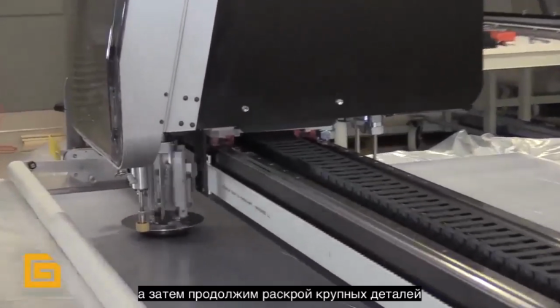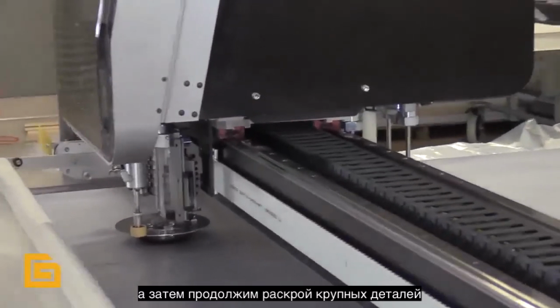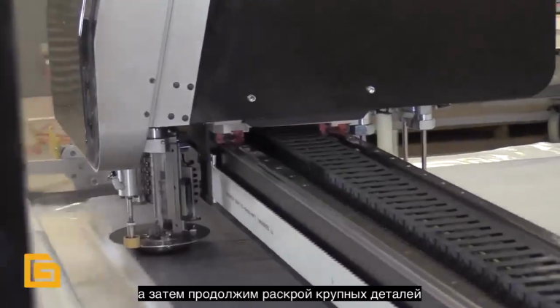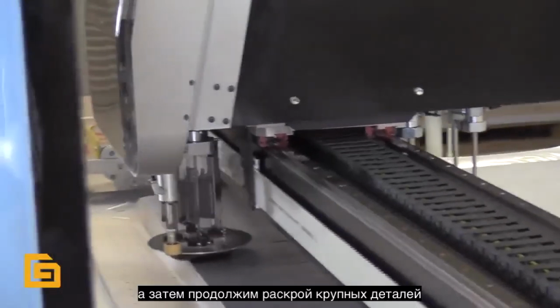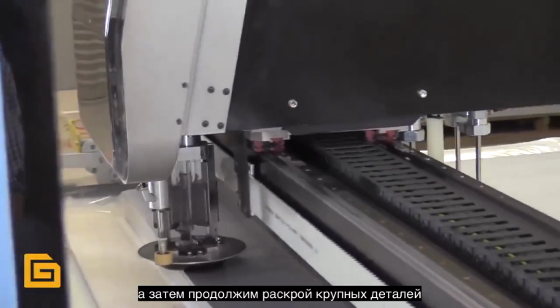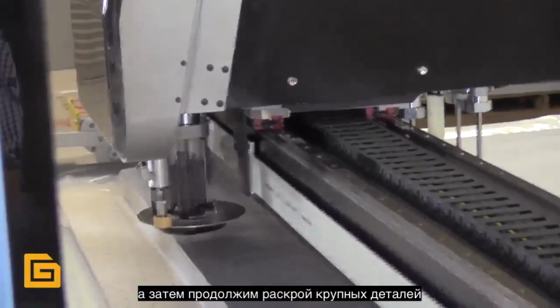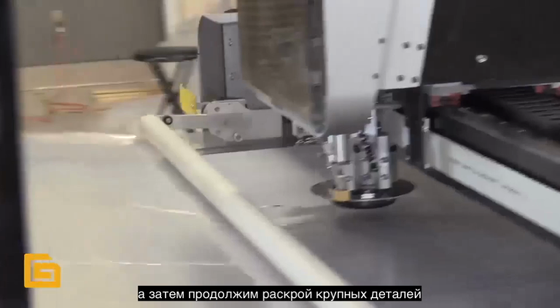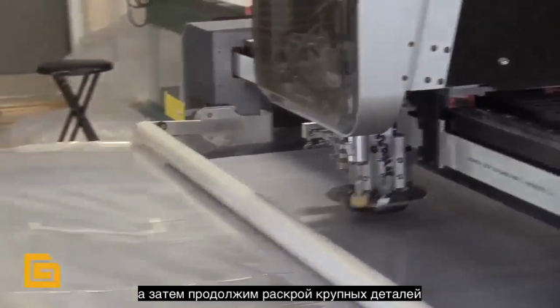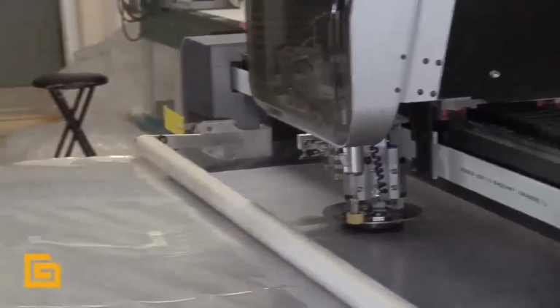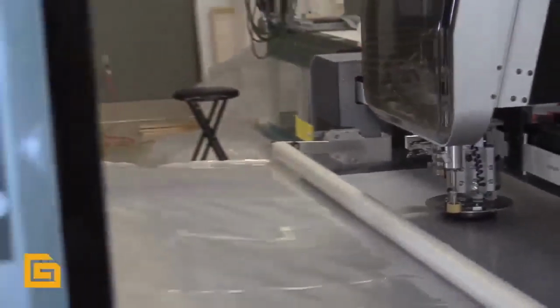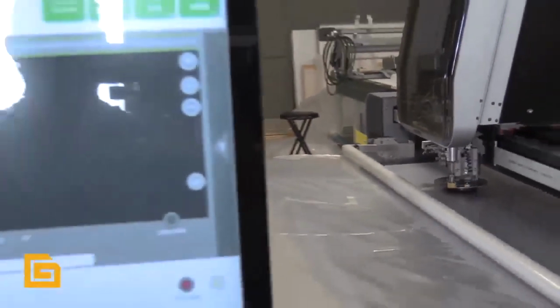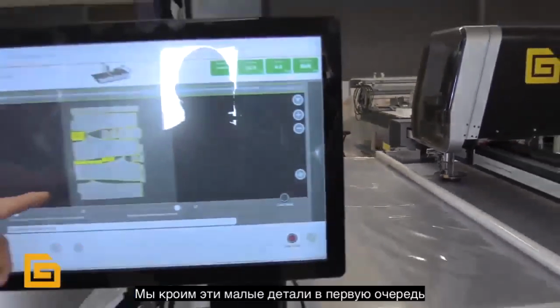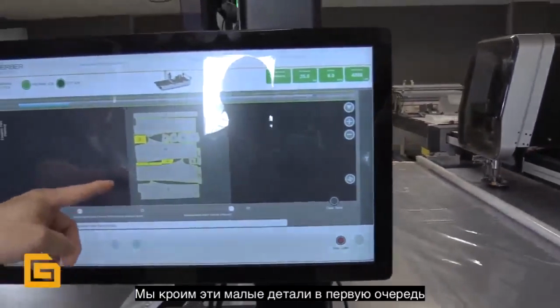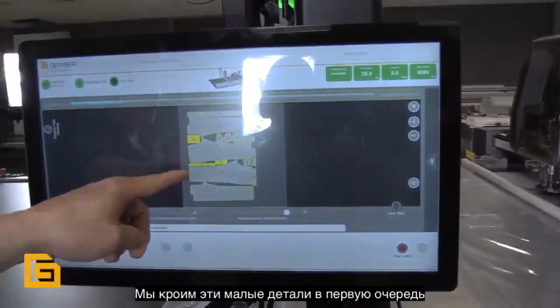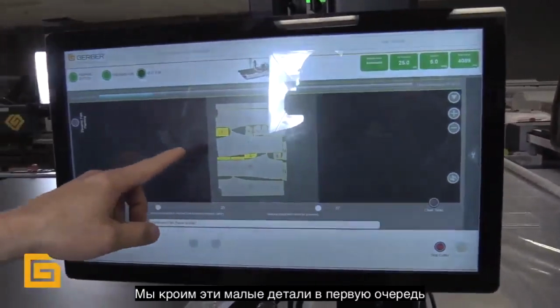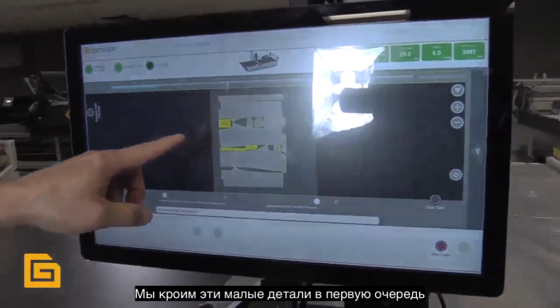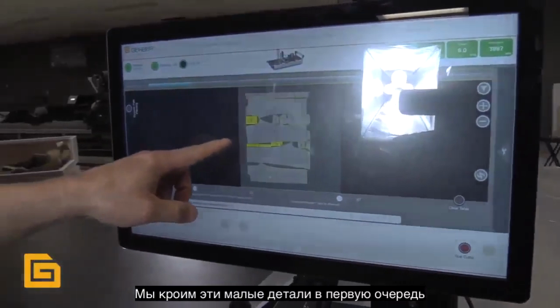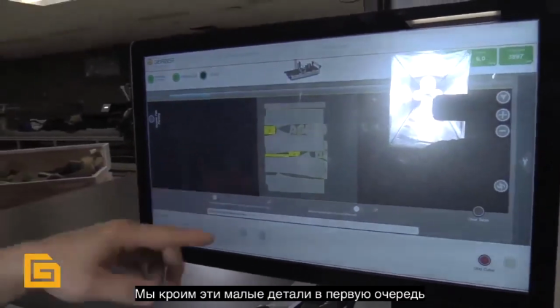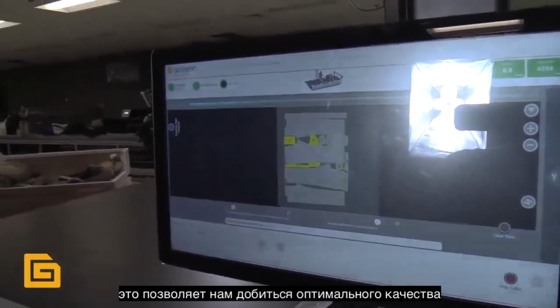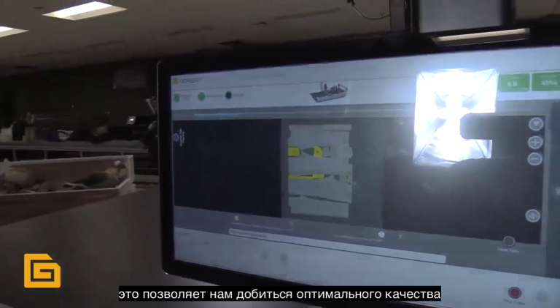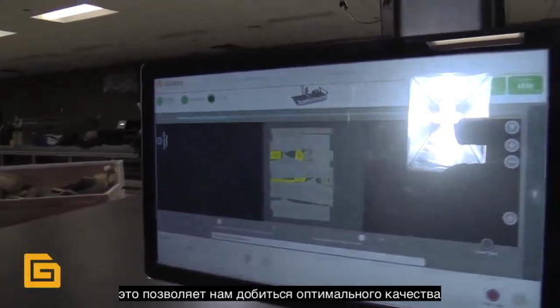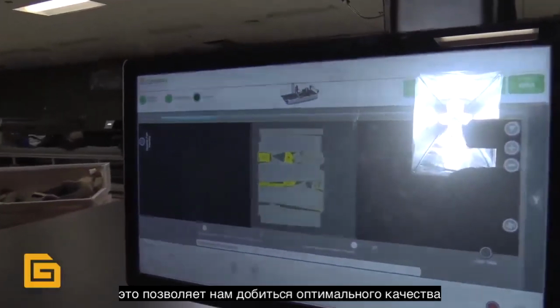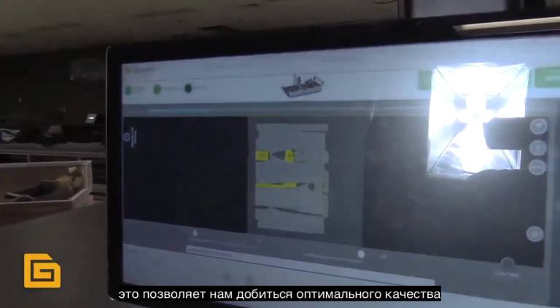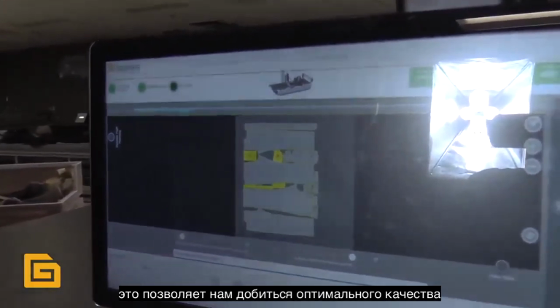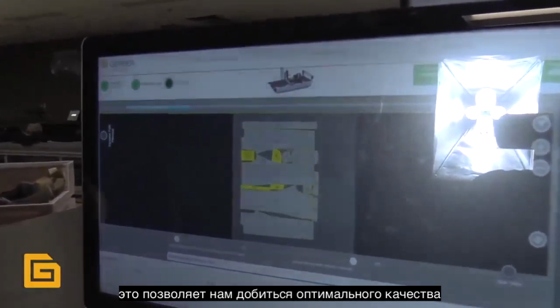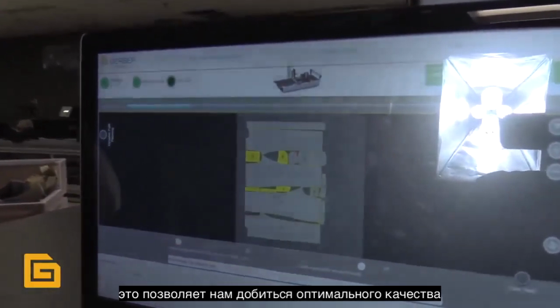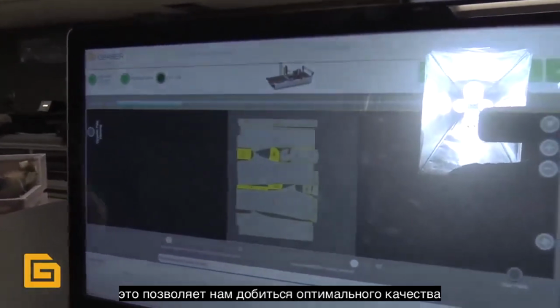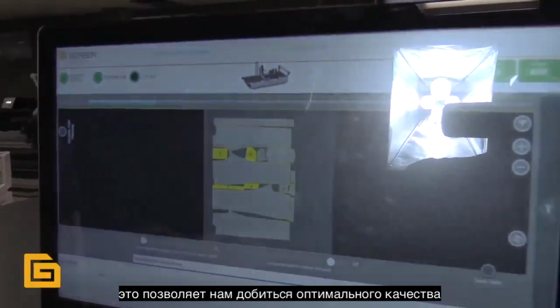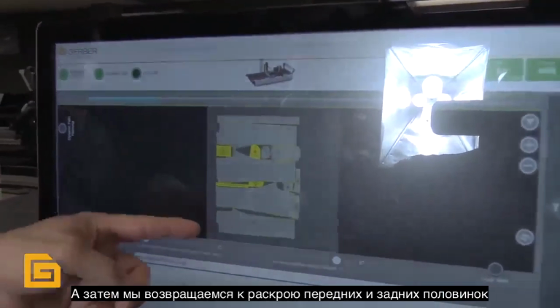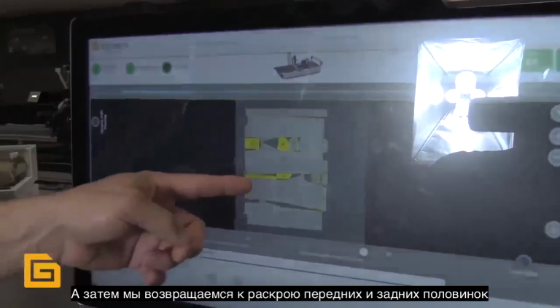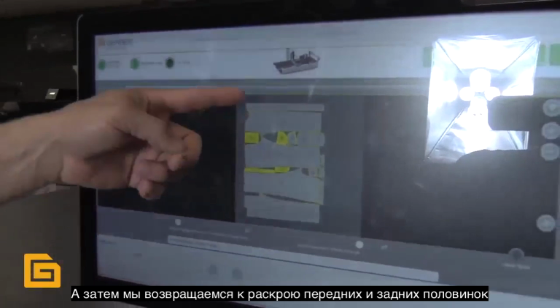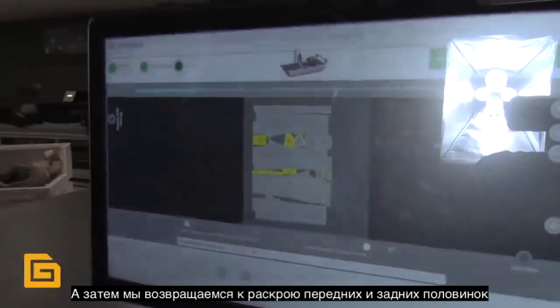We're cutting all the small pieces first, which allows us to cut those small pieces with optimal quality. Then we're going to come back and cut the panel pieces.